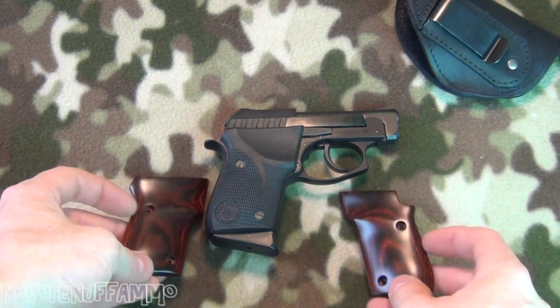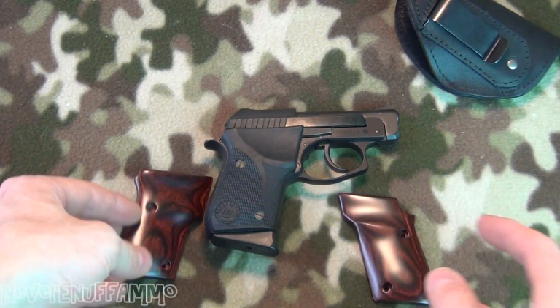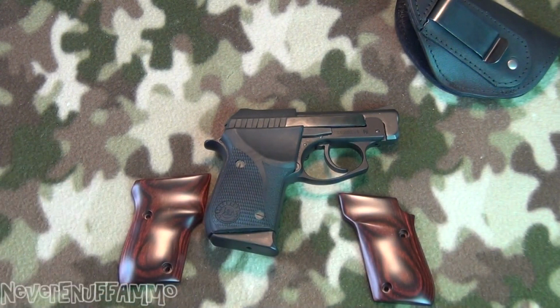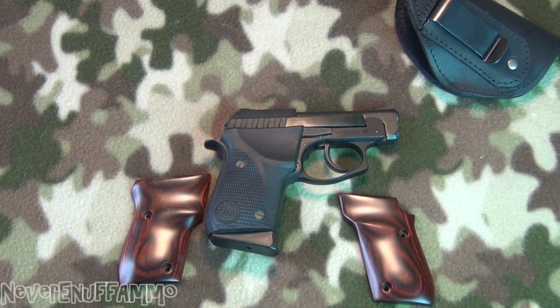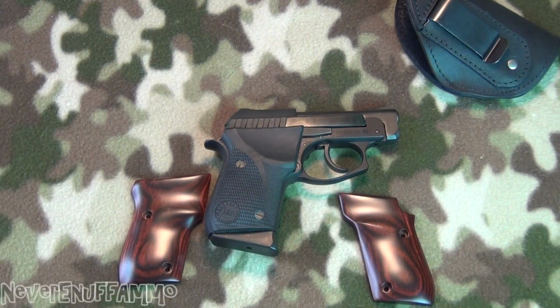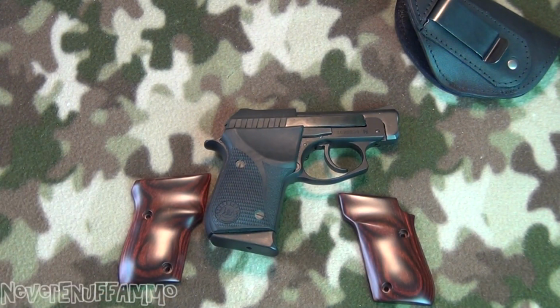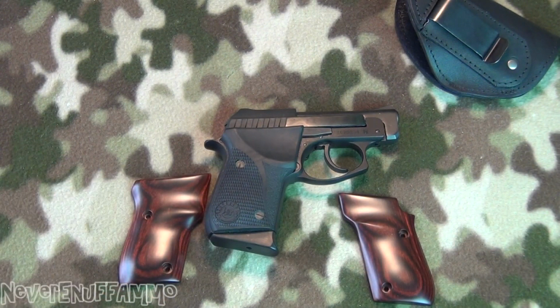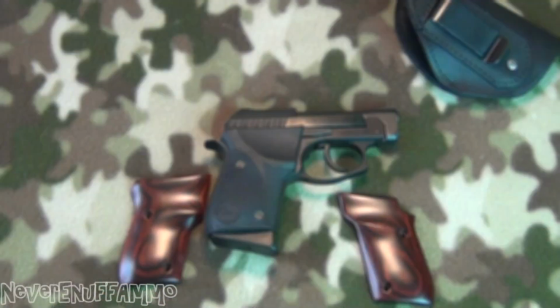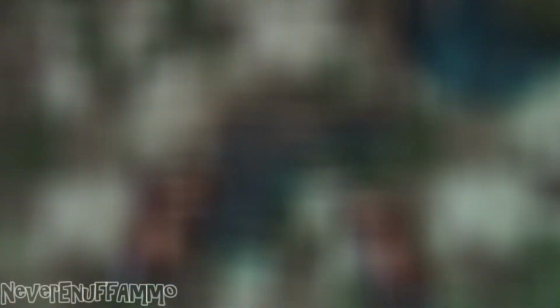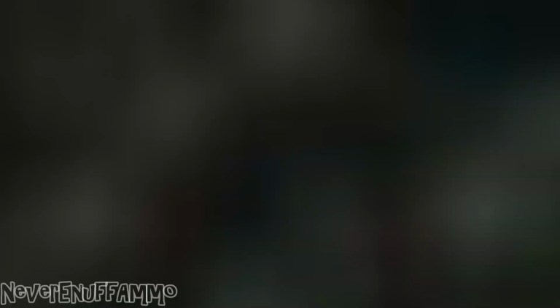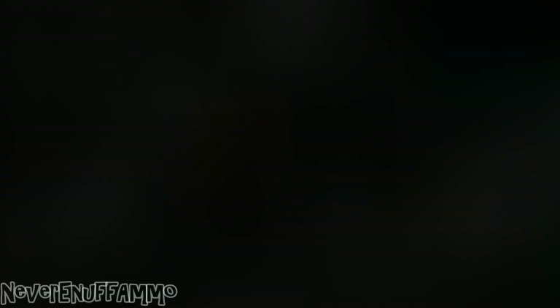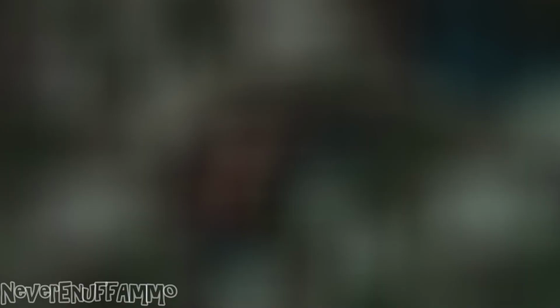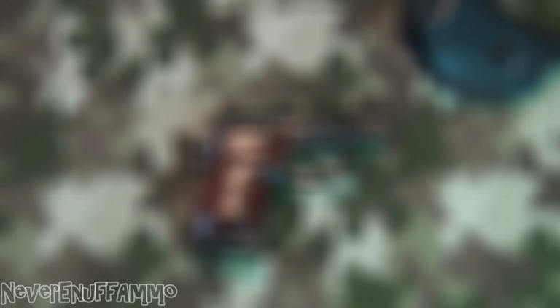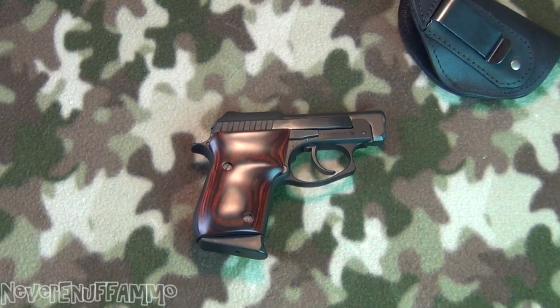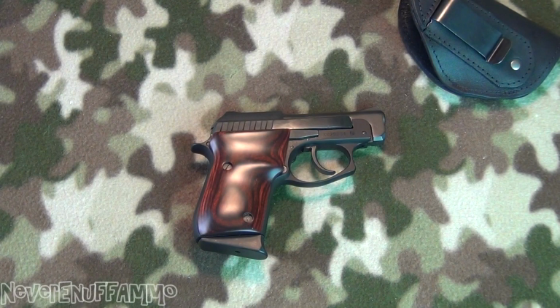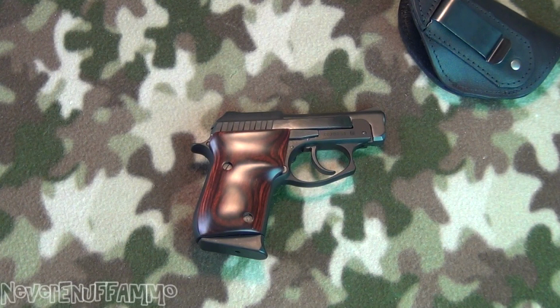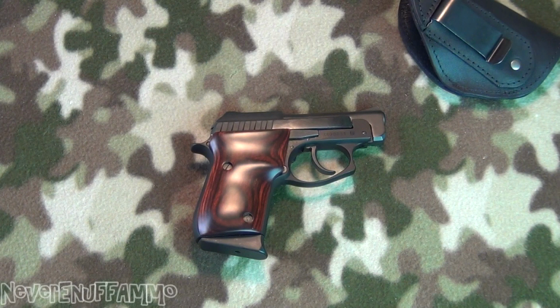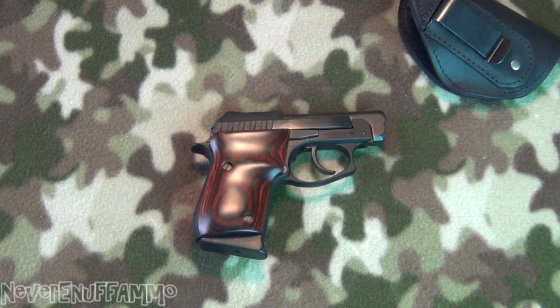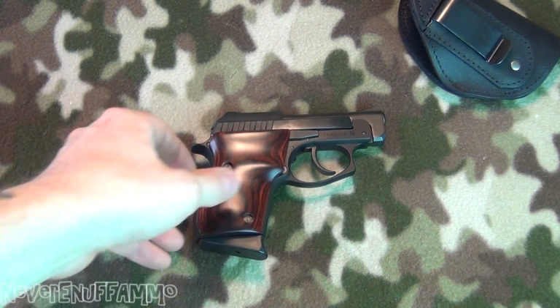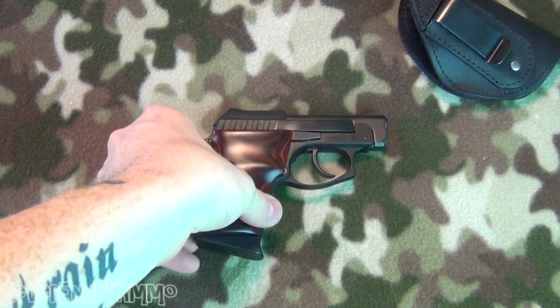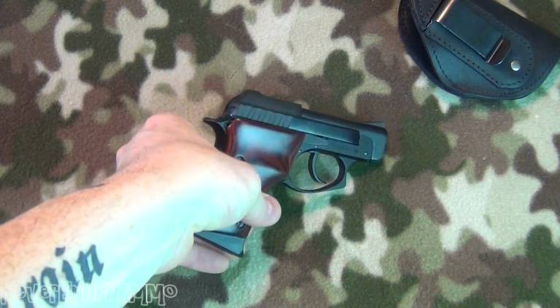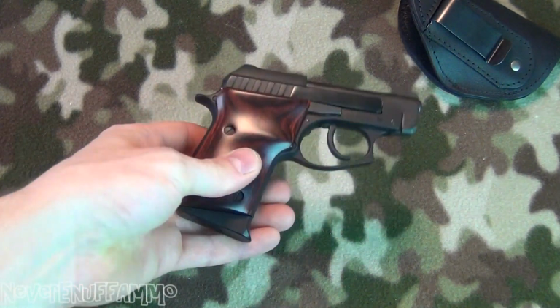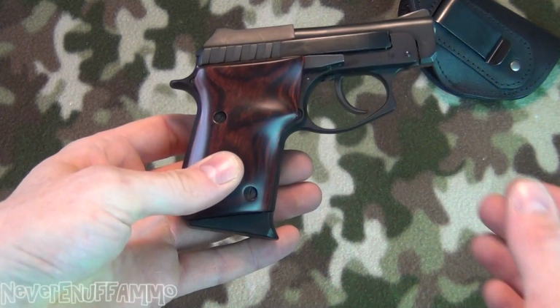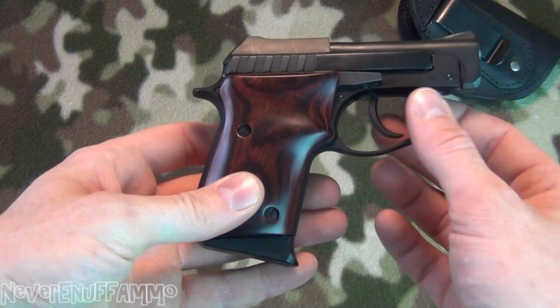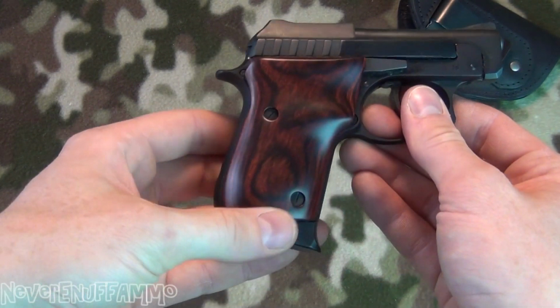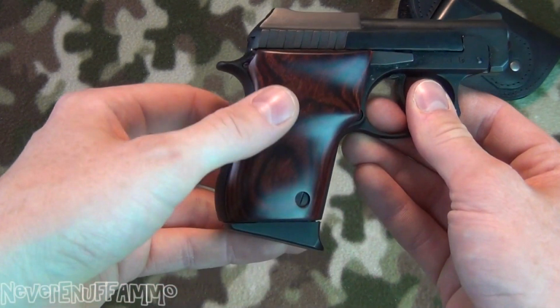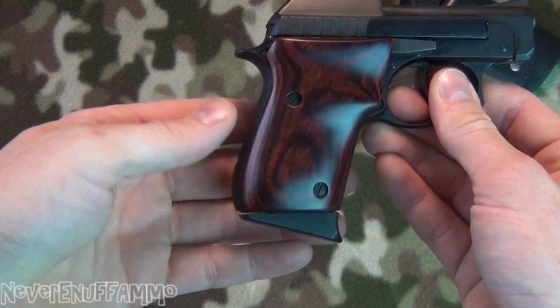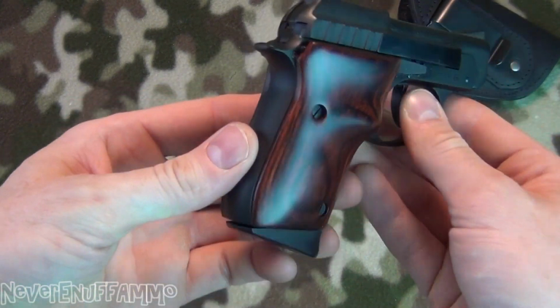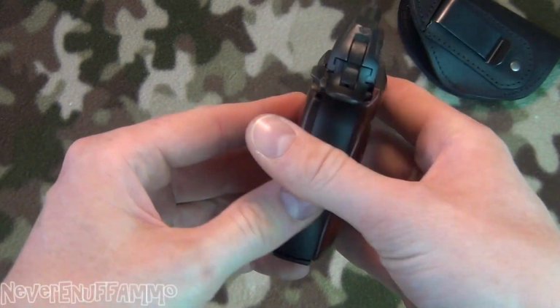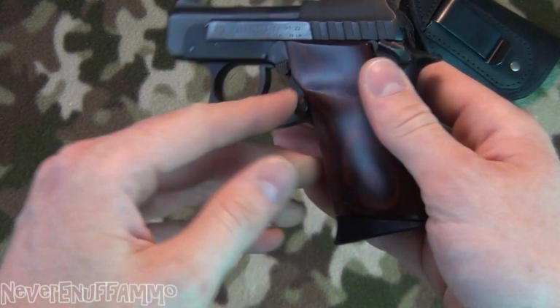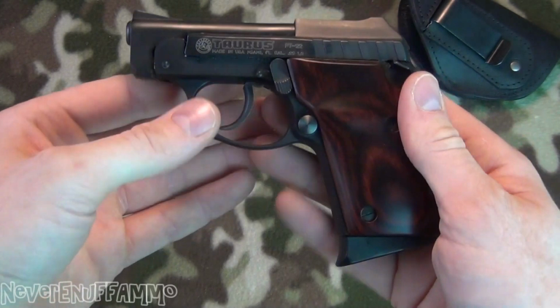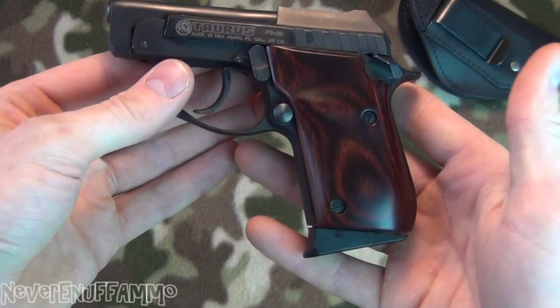Hang on just a second. There you go guys, all finished up. Got the grips on there — pretty simple, just four little screws, two on each side.